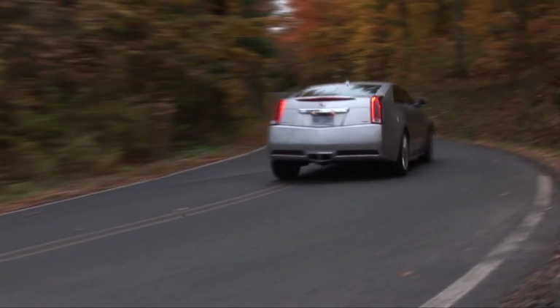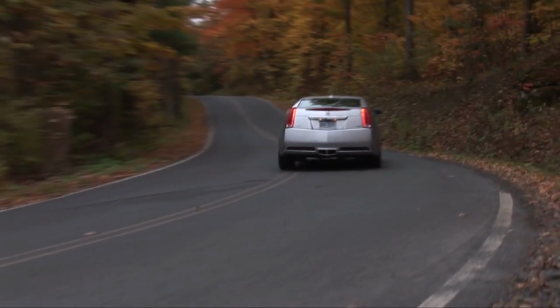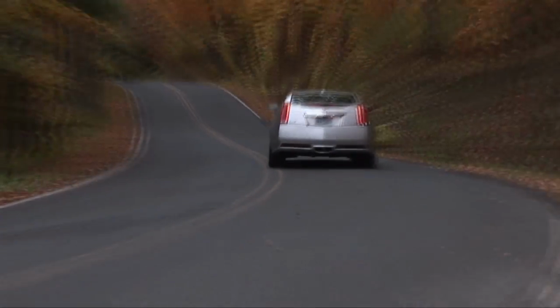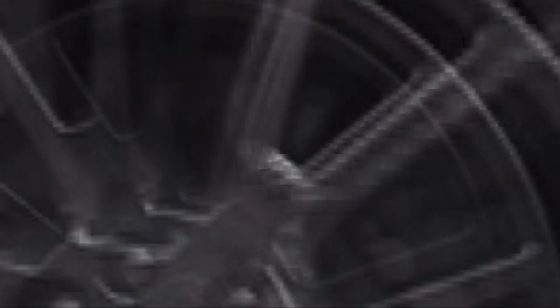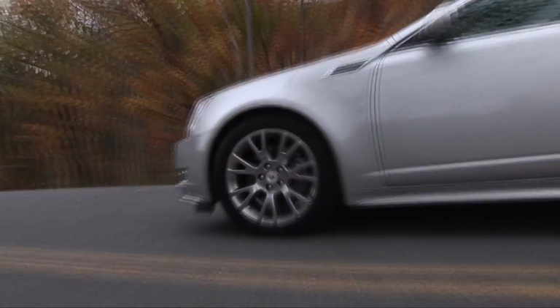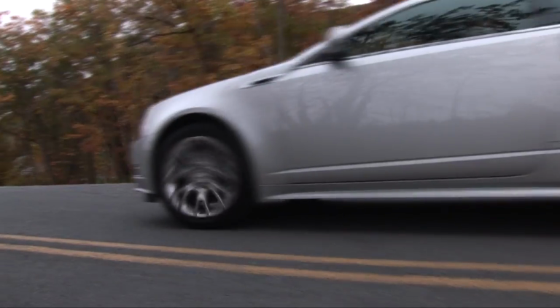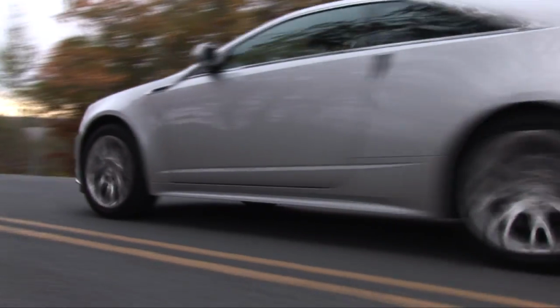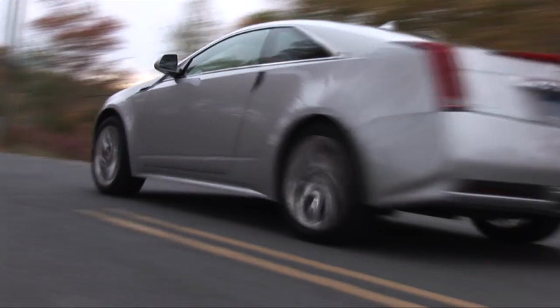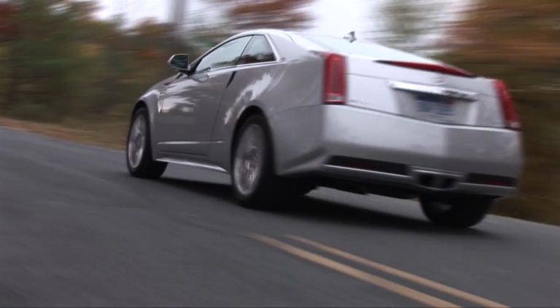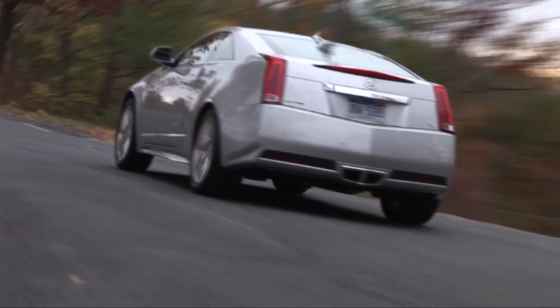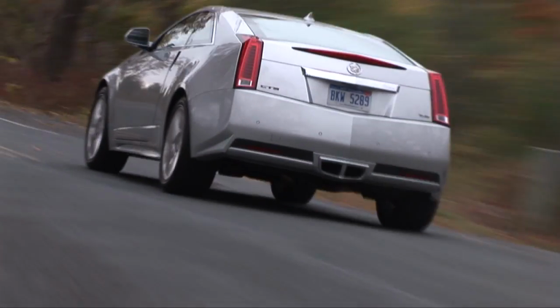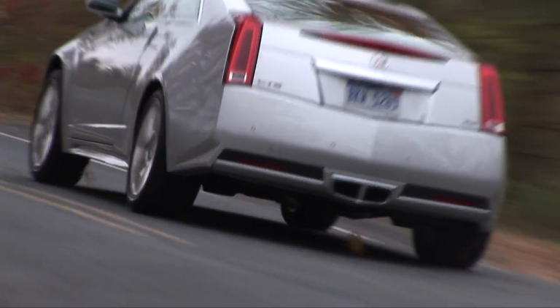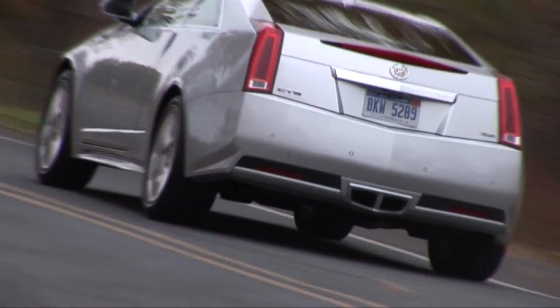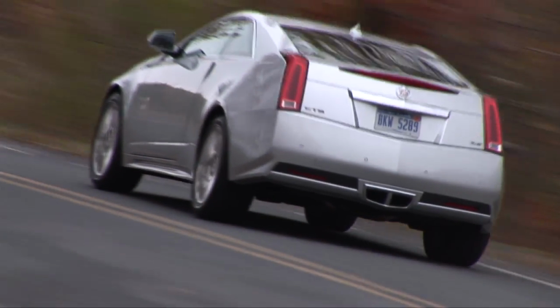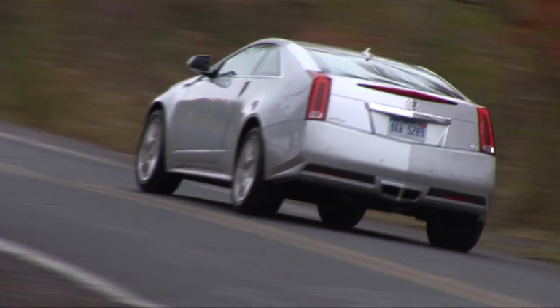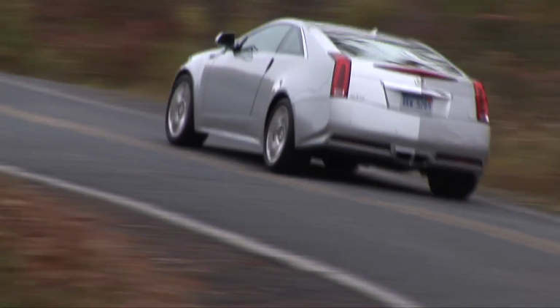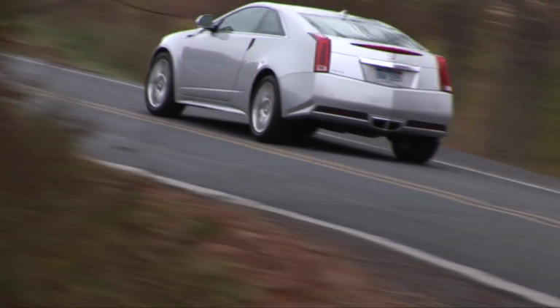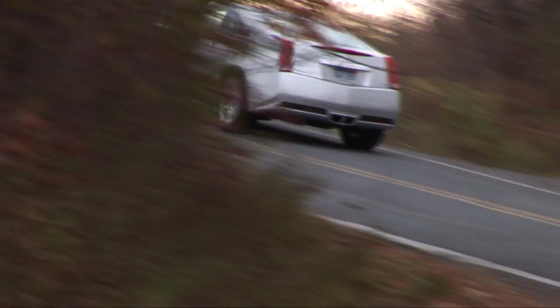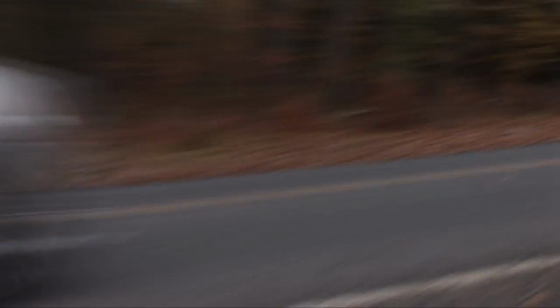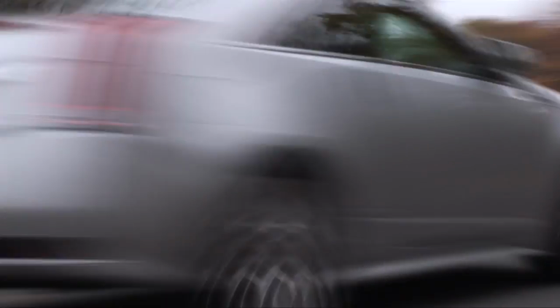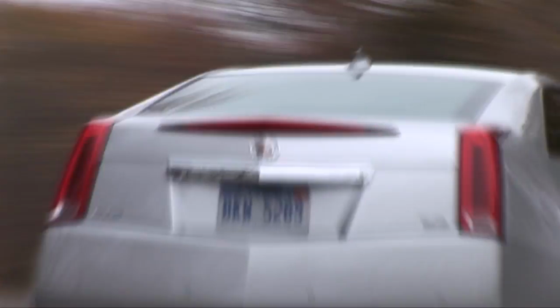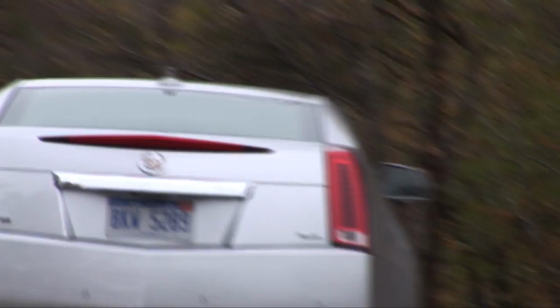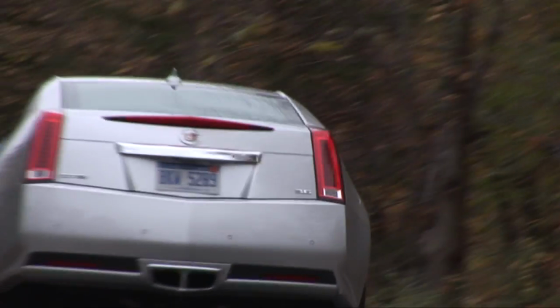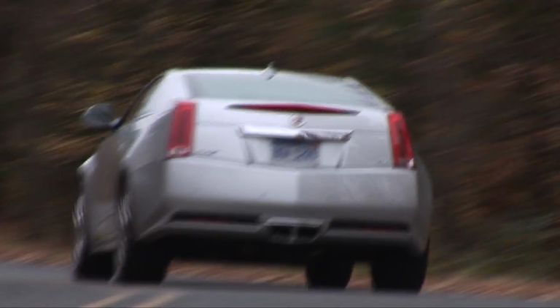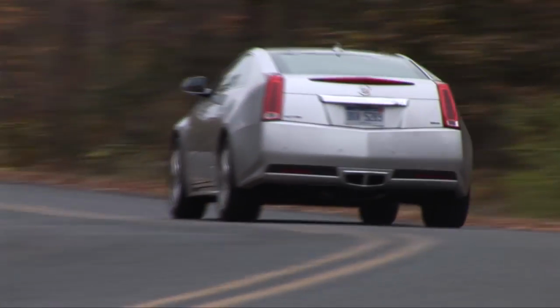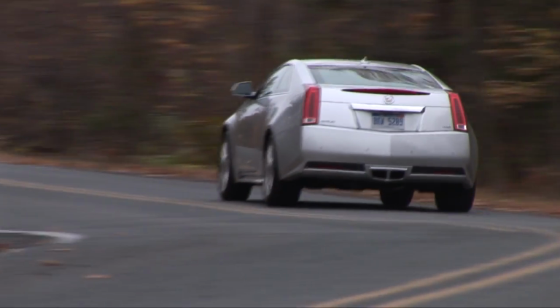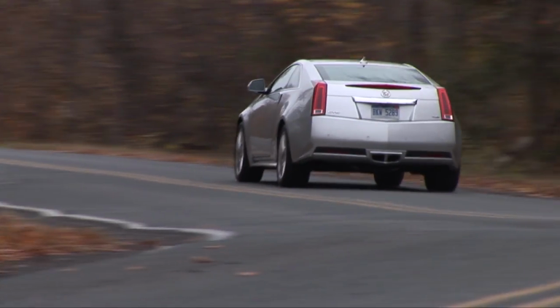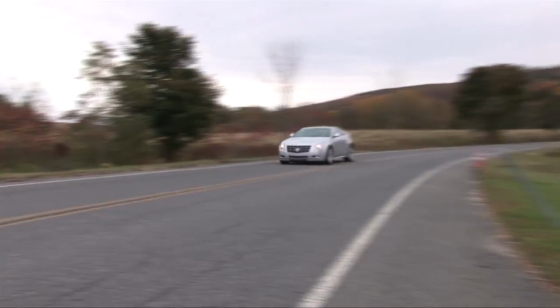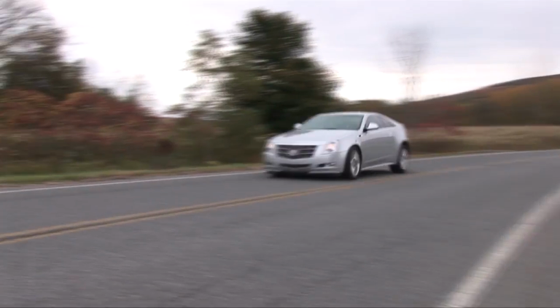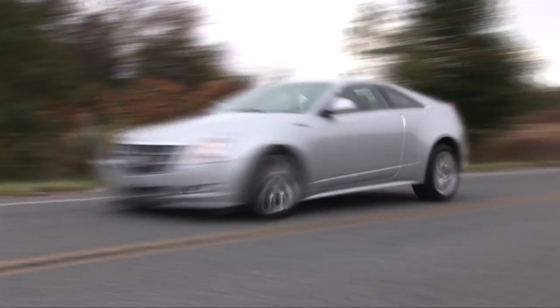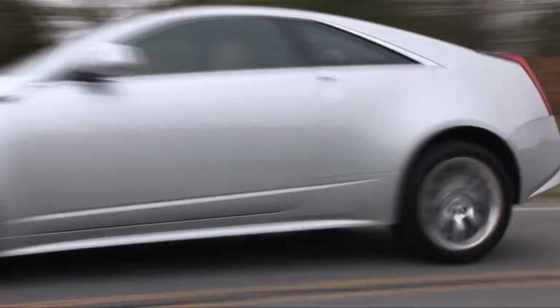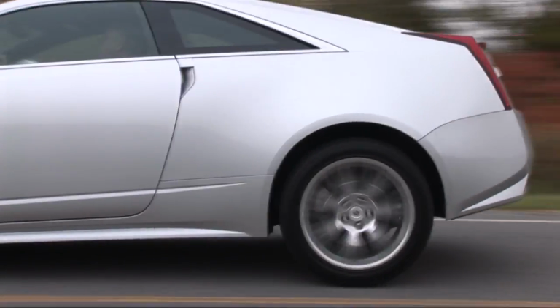As is, it produces a 0-to-60 time of 6.4 seconds, but knocking another half second from that would give the CTS Coupe a more competitive resume. Great steering and forceful braking are status quo.